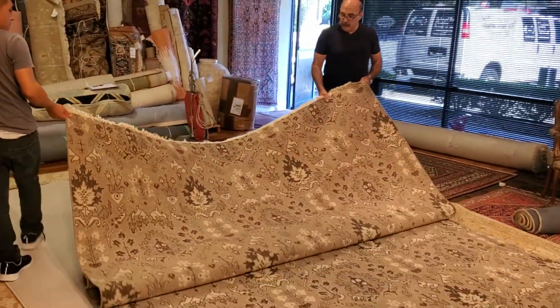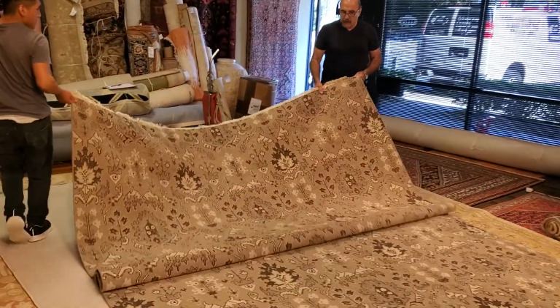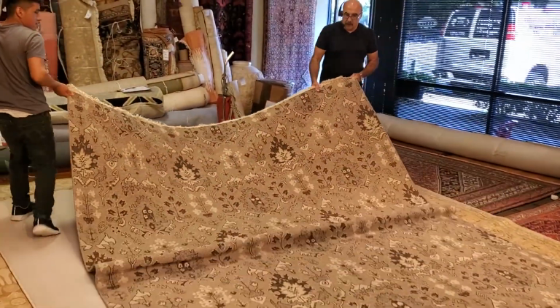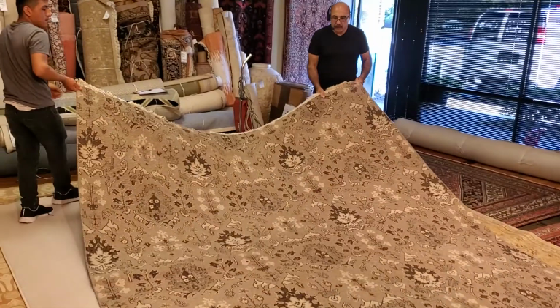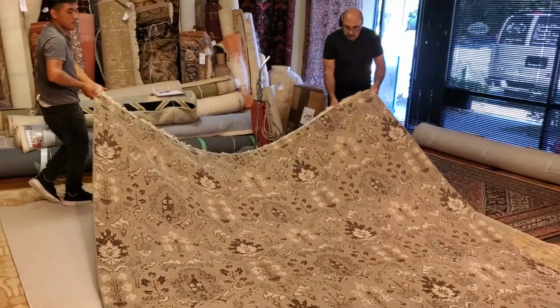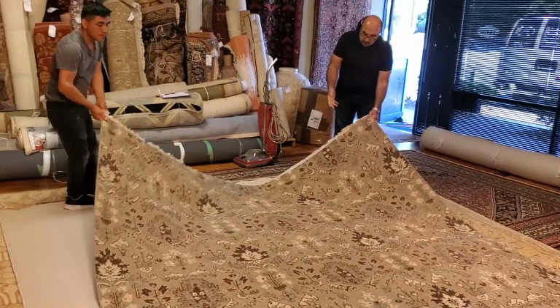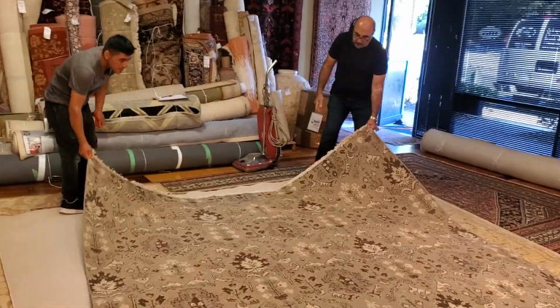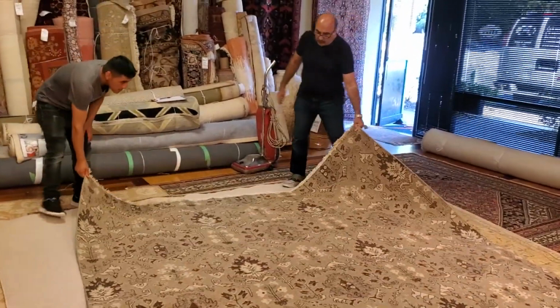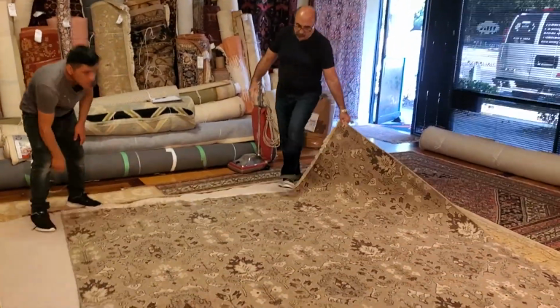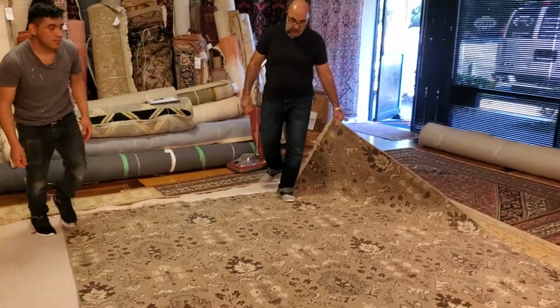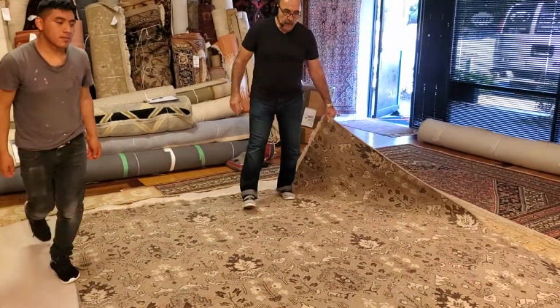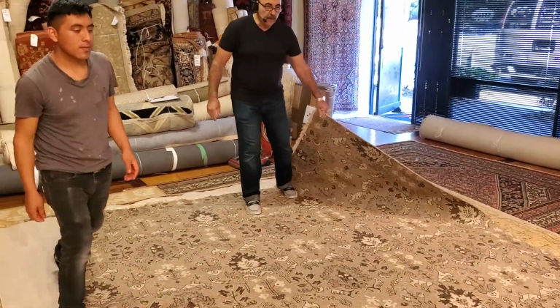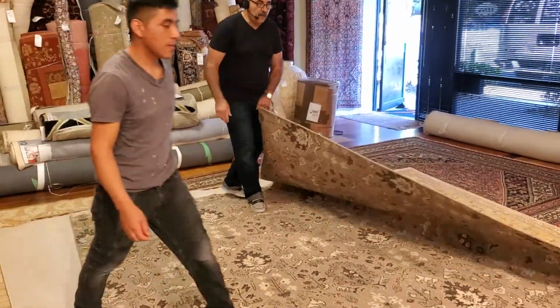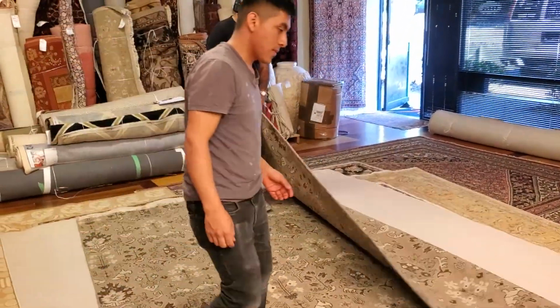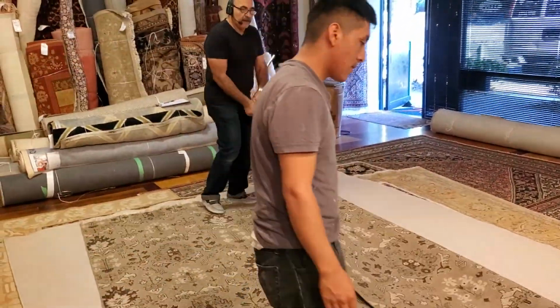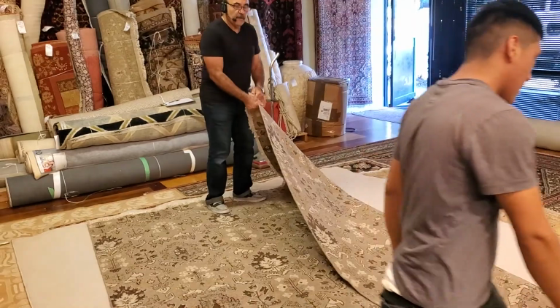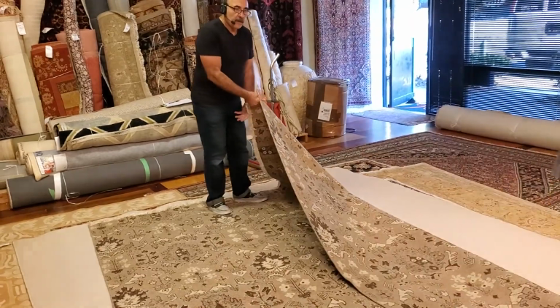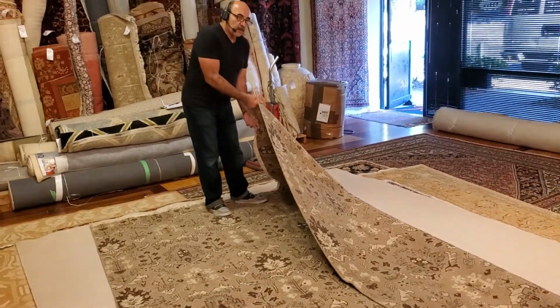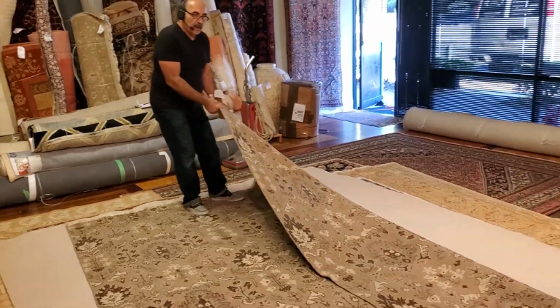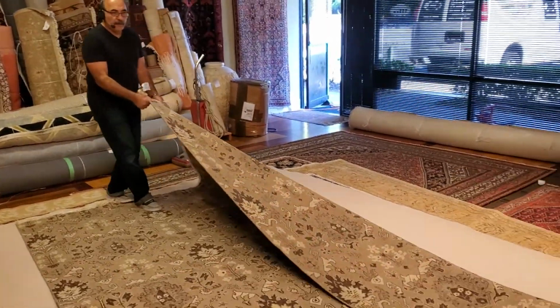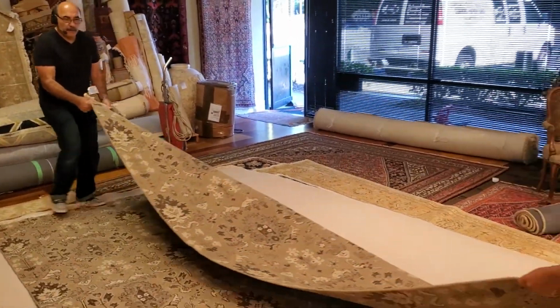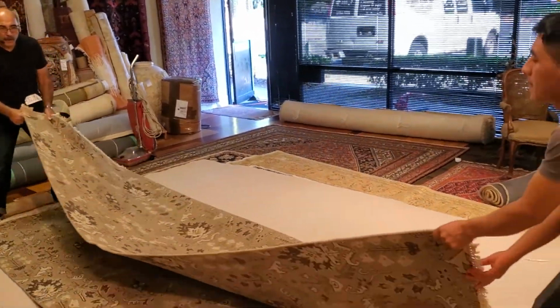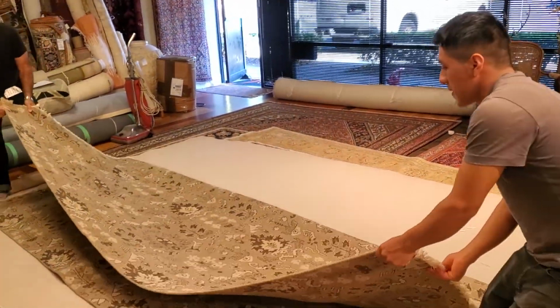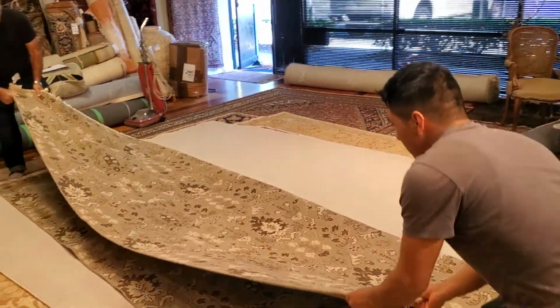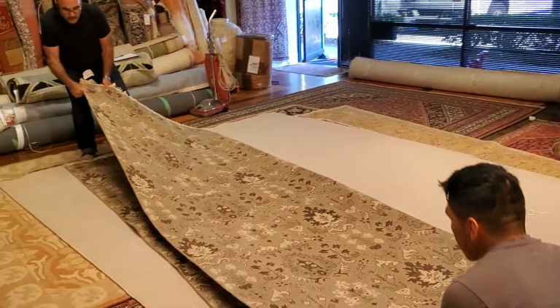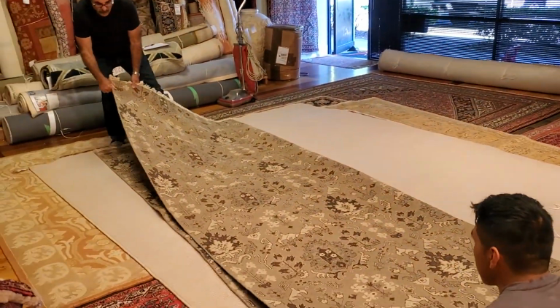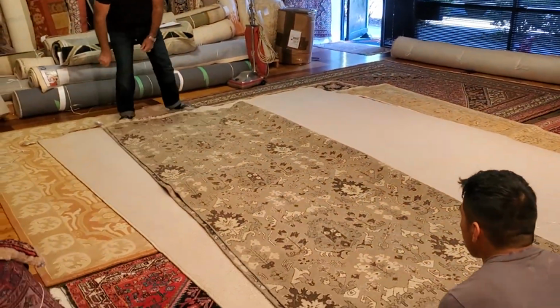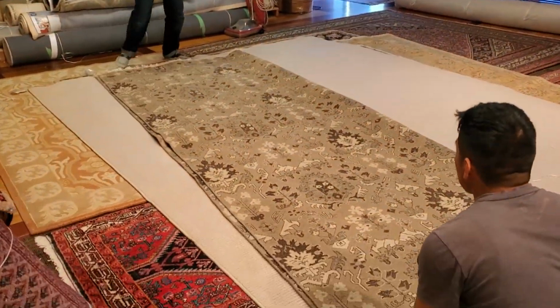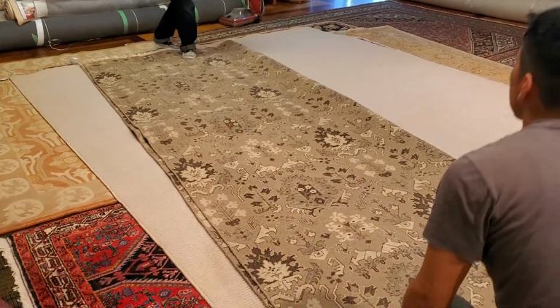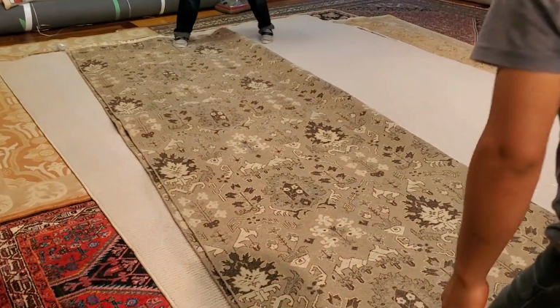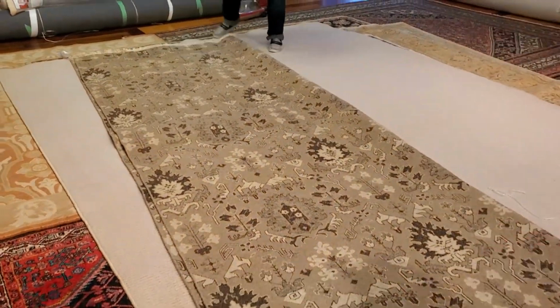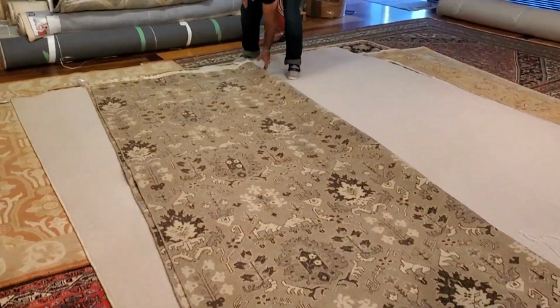Okay, so we're going to put the rug on the floor, and then you fold it in half. Fold it in half one time, okay? Then you fold it again.